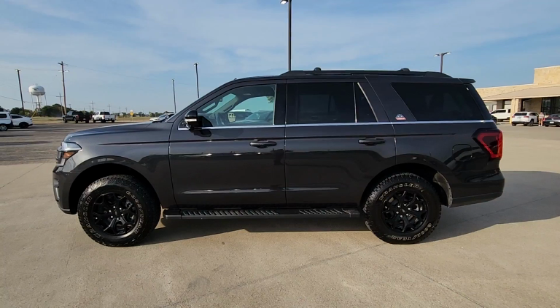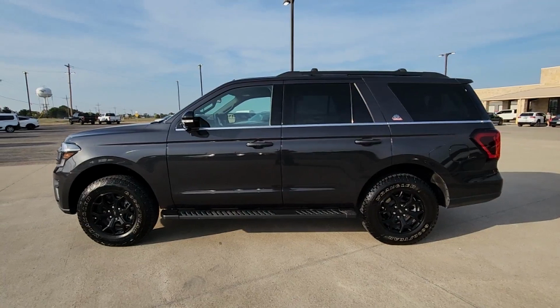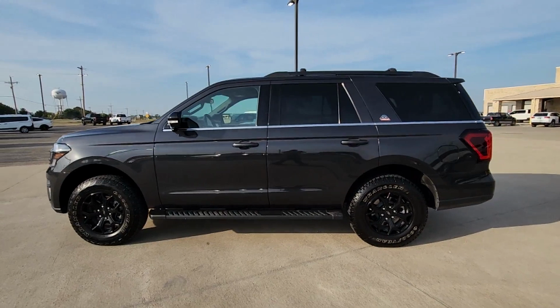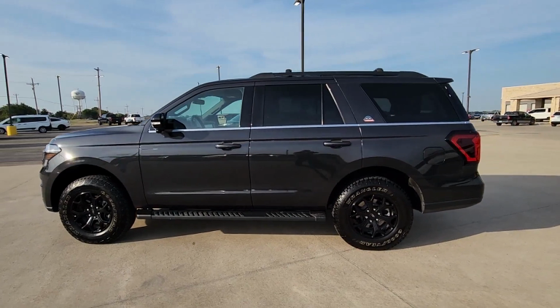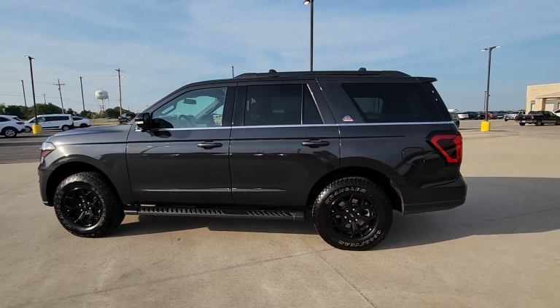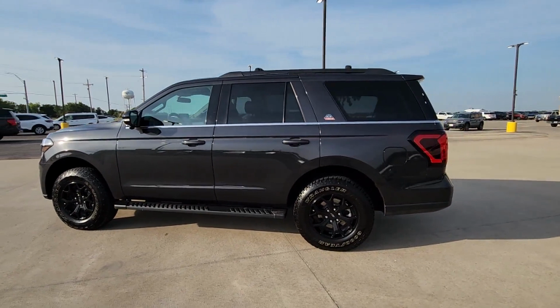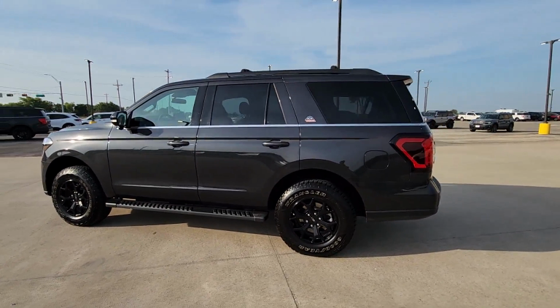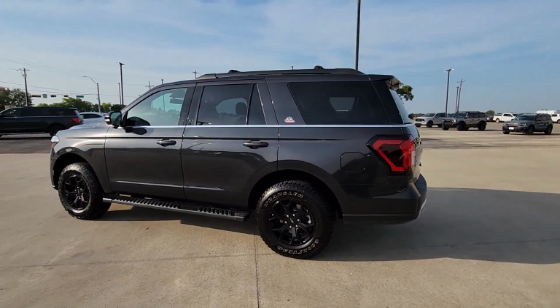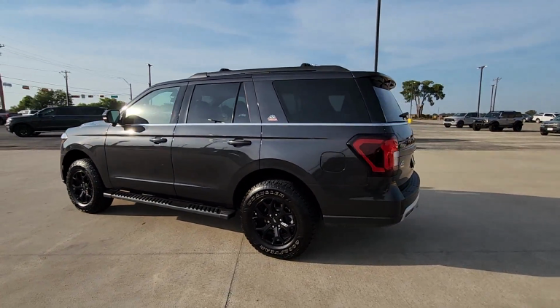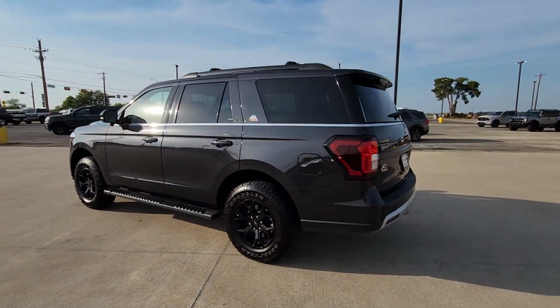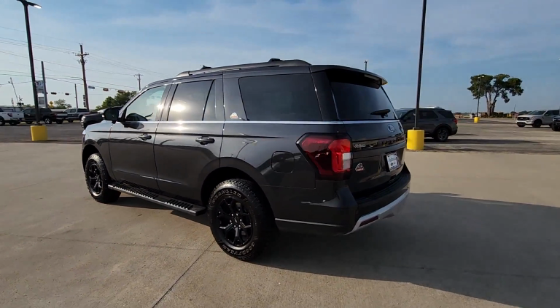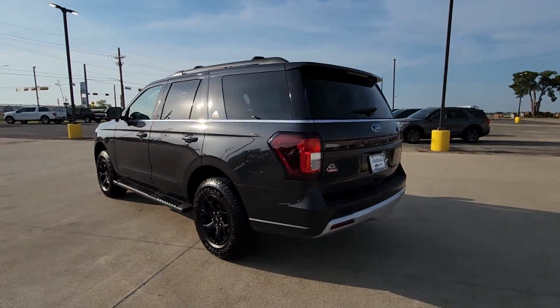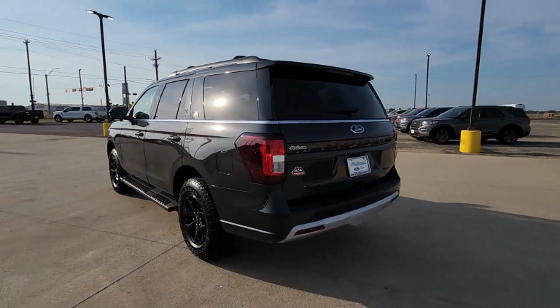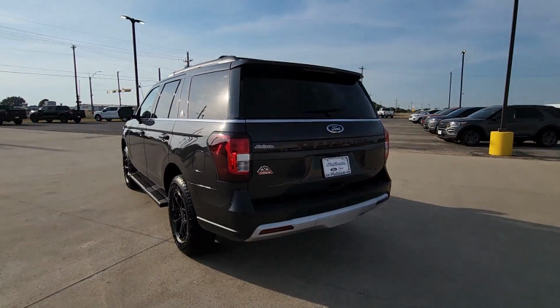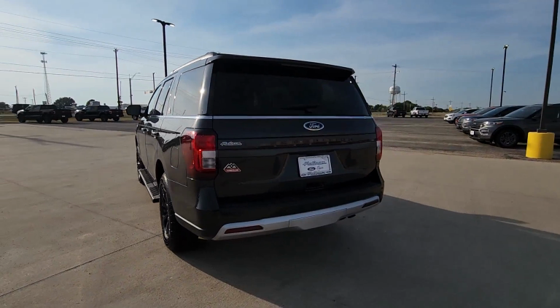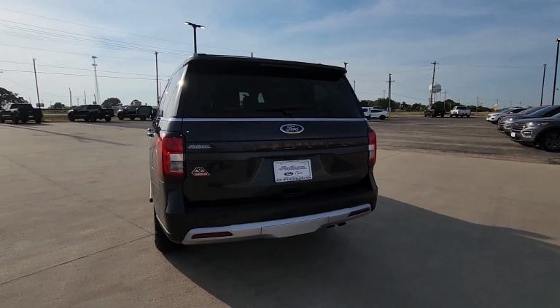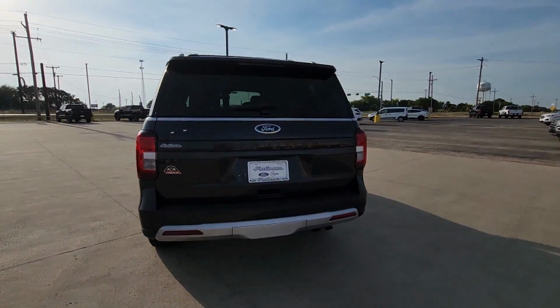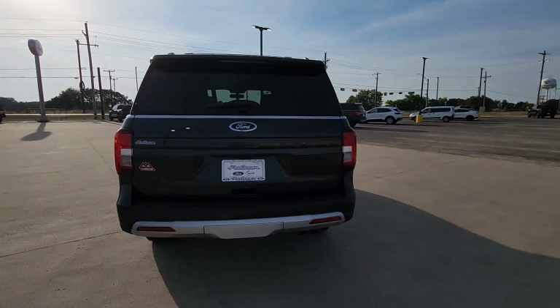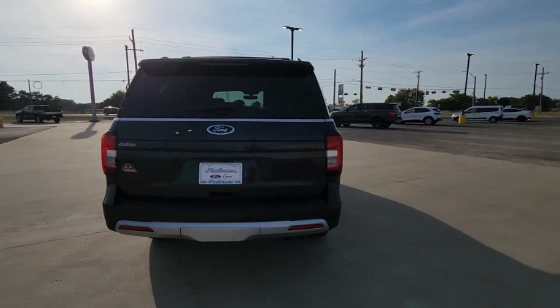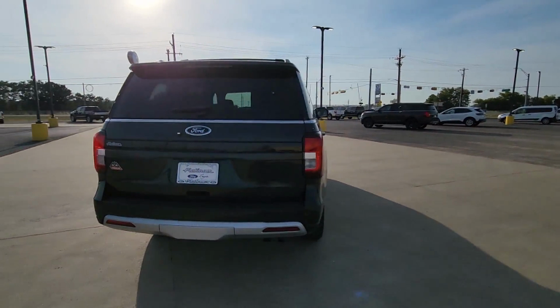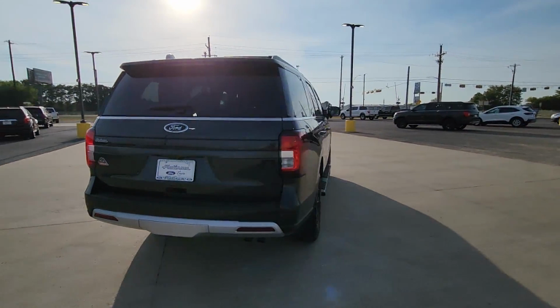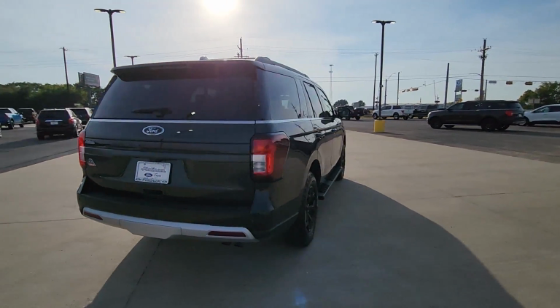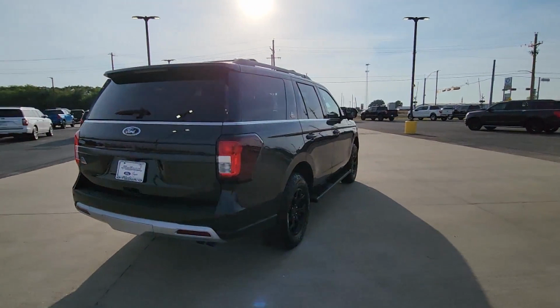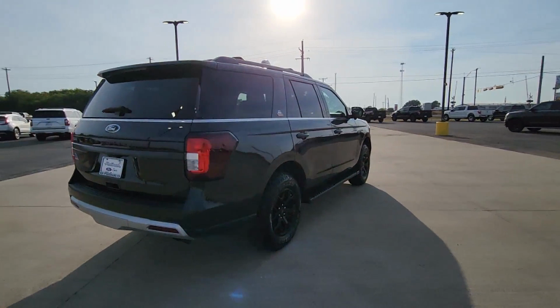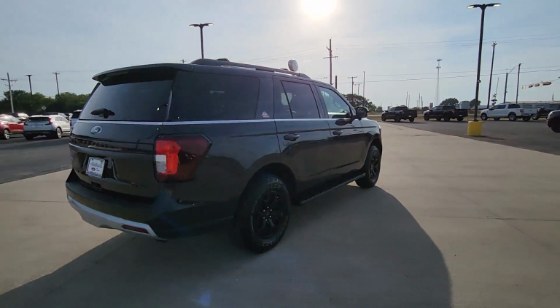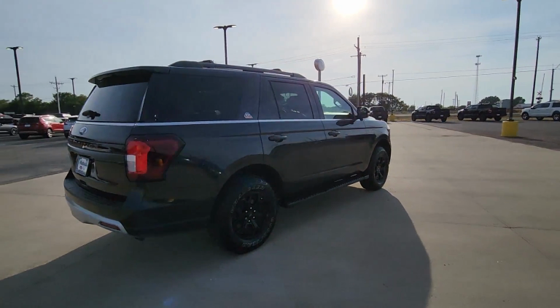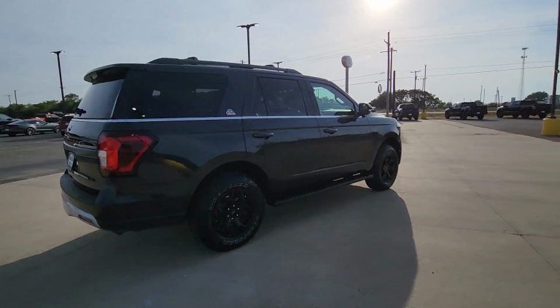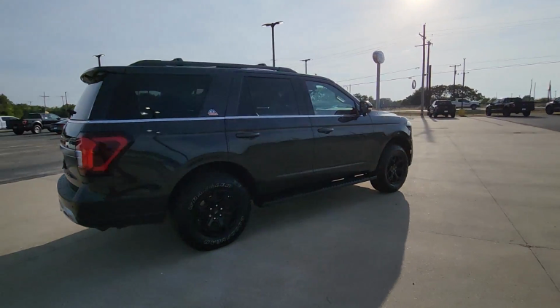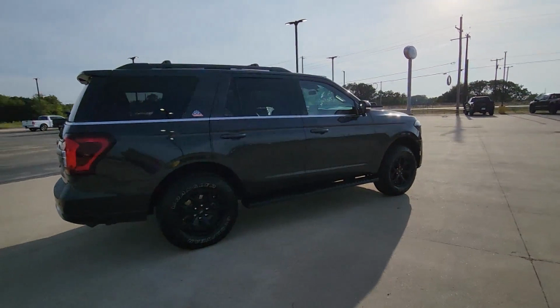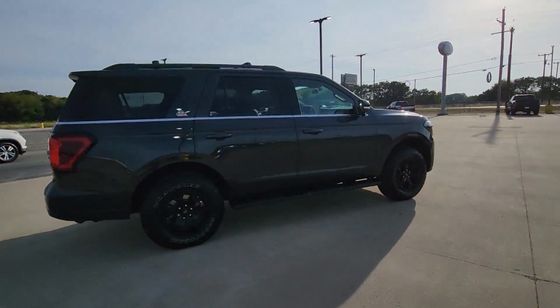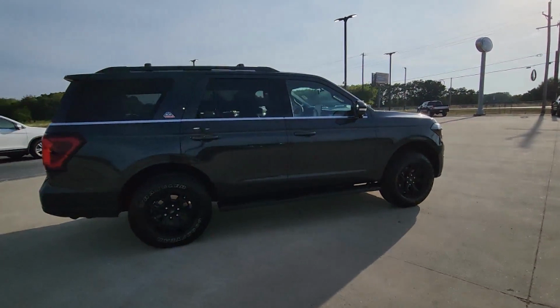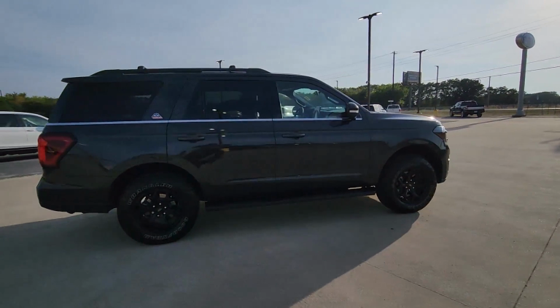Take a moment to check out the 2022 Ford Expedition. With less than 10,000 miles on the odometer, this vehicle provides excellent value. Go big, go bold, go beautiful.